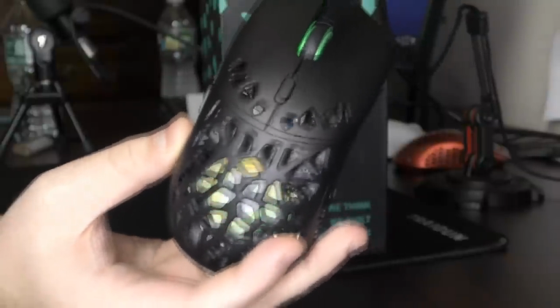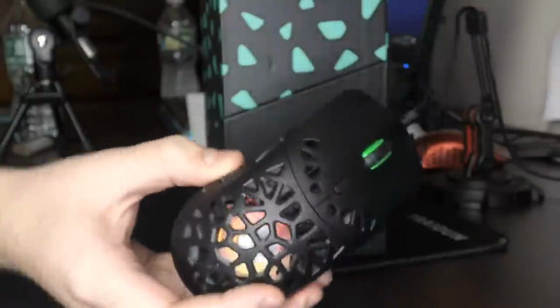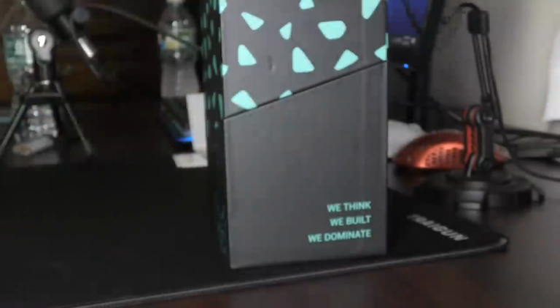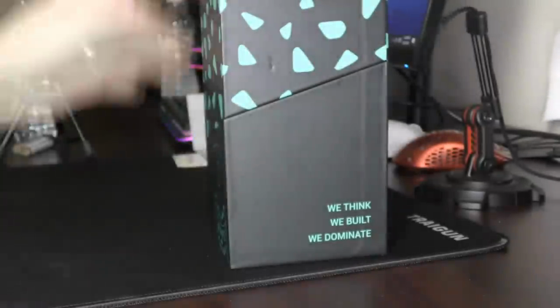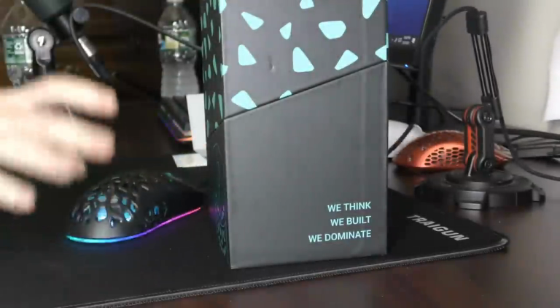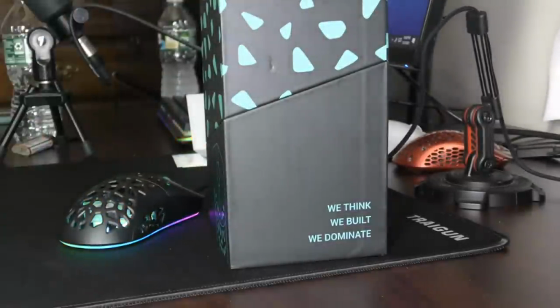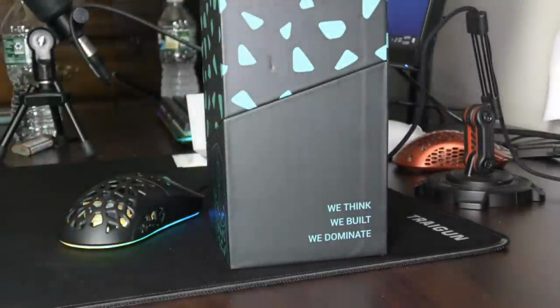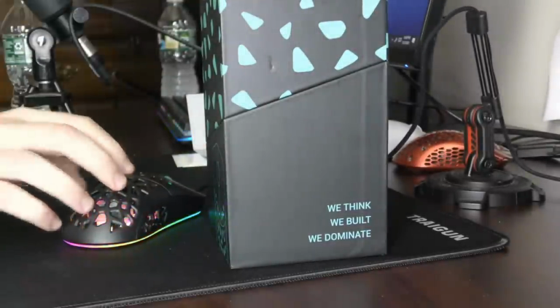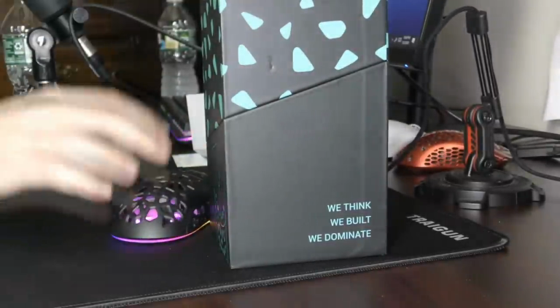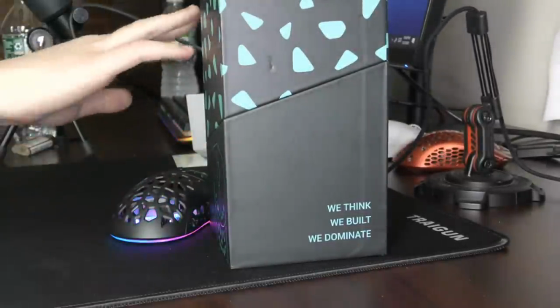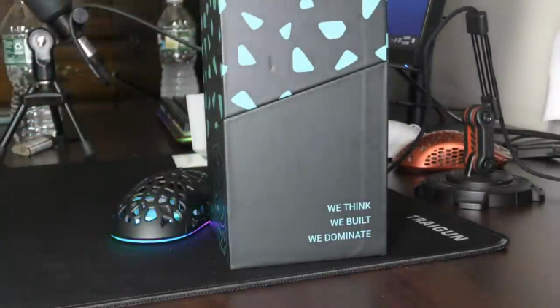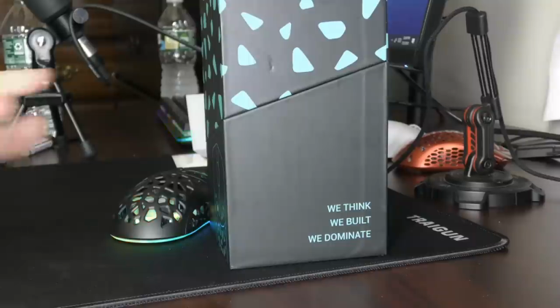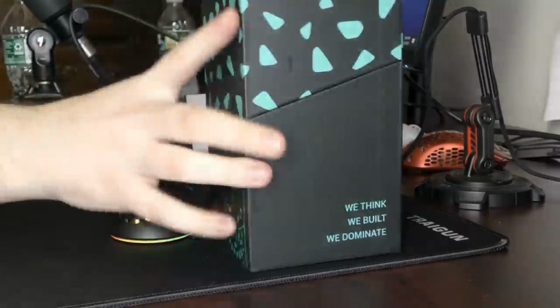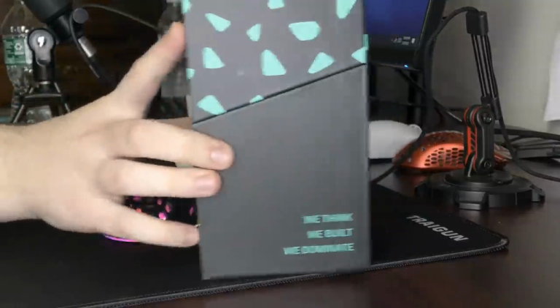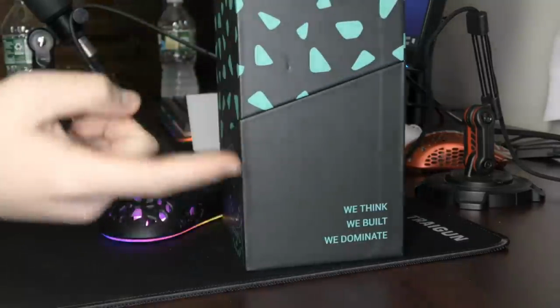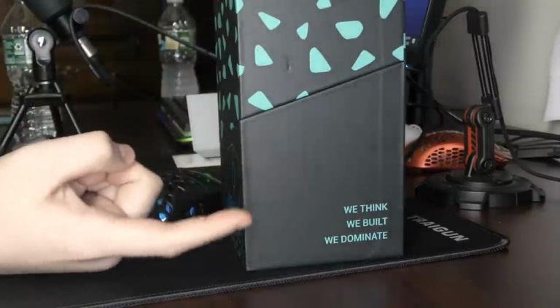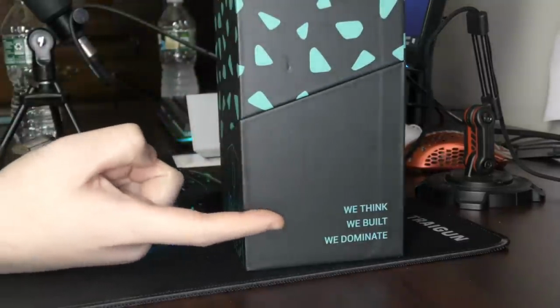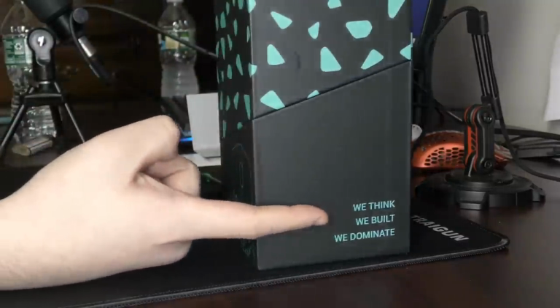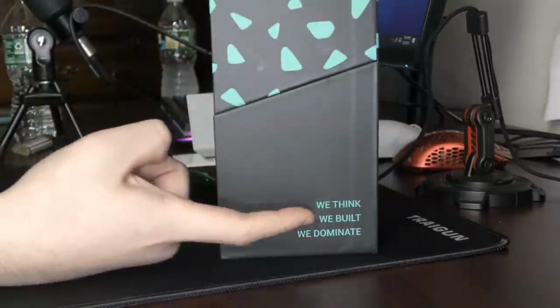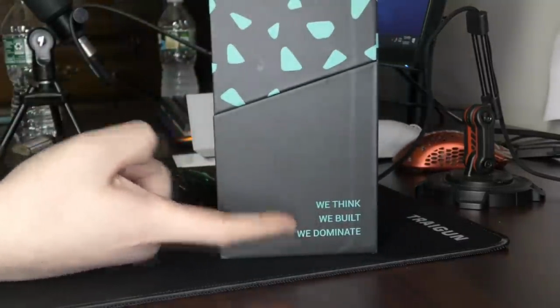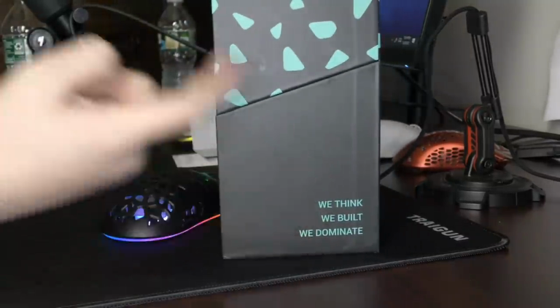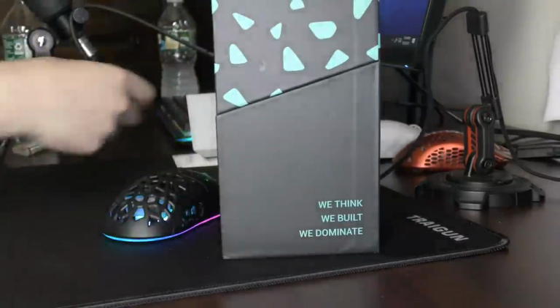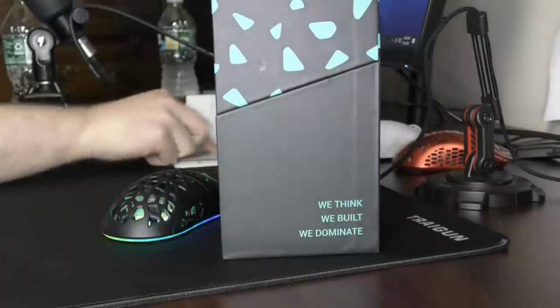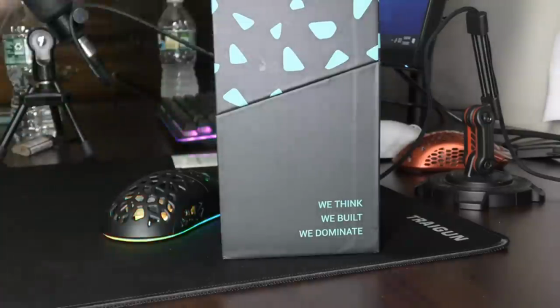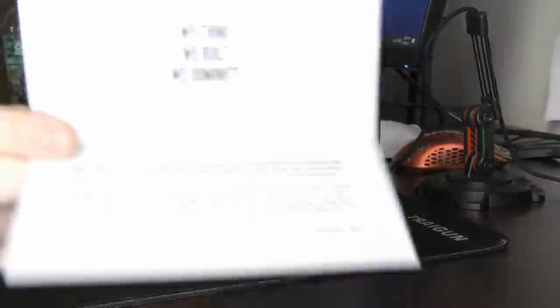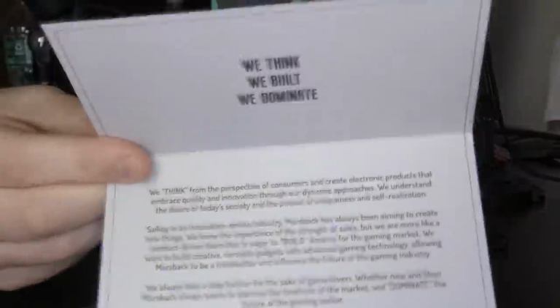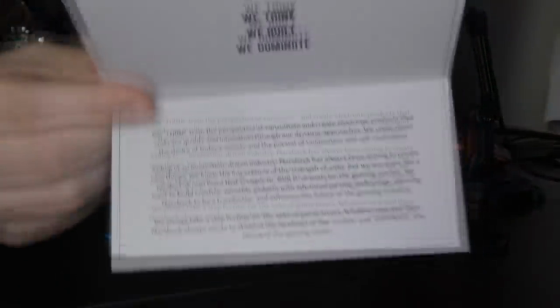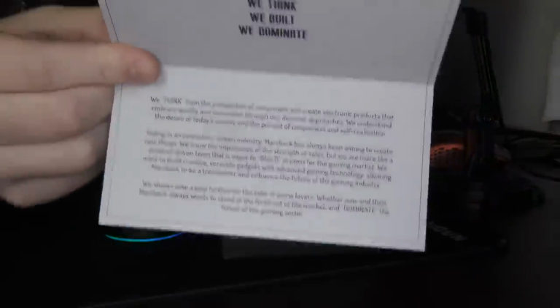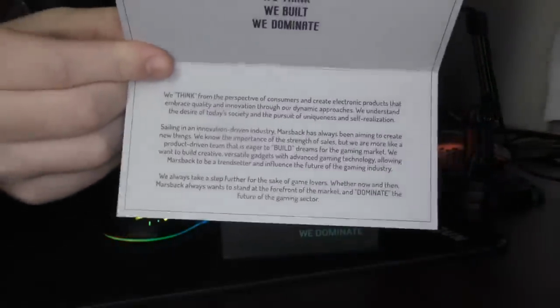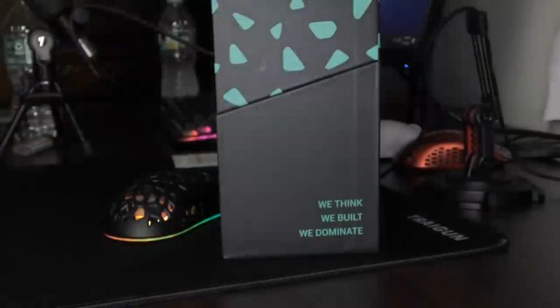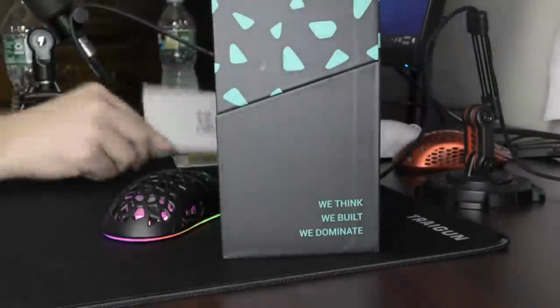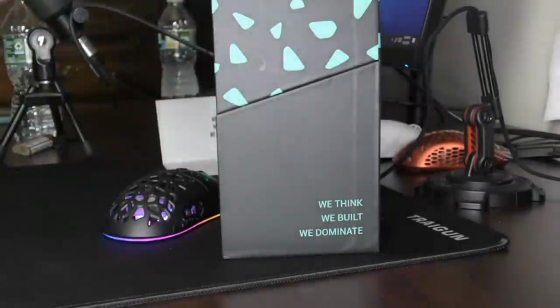You're looking at an RGB fan on a mouse. This is never seen before innovation. The company's motto is: we think, we built, we dominate. They have this card explaining the great lengths they went through to do that.